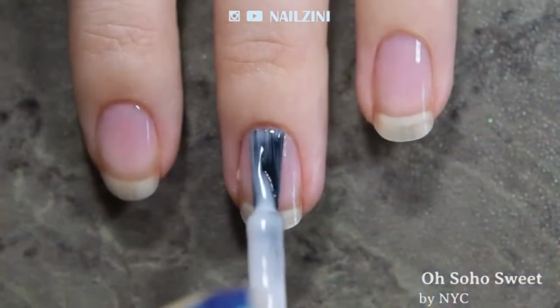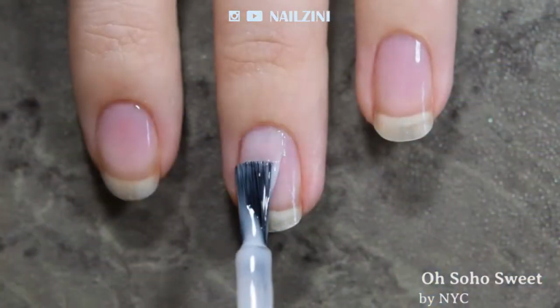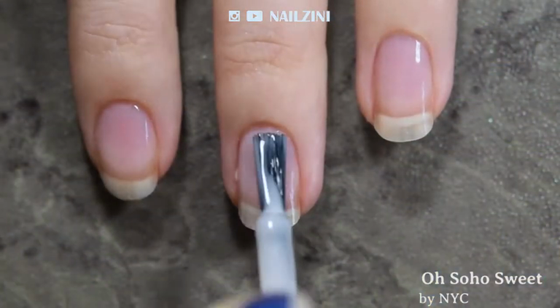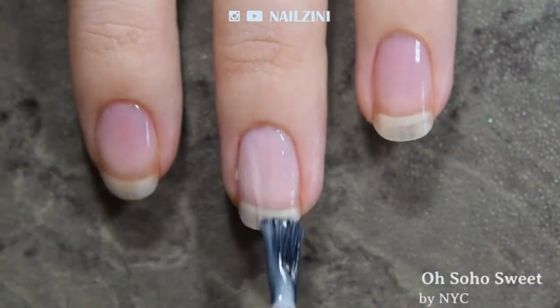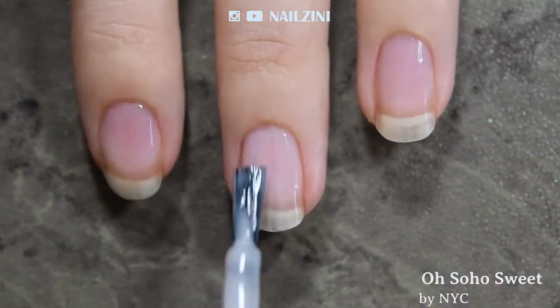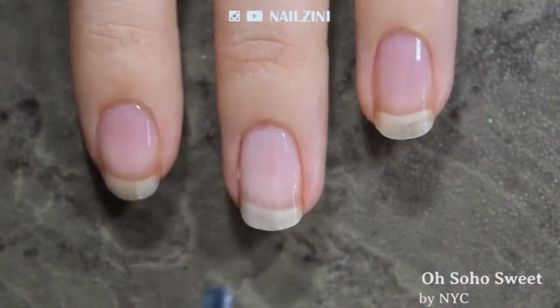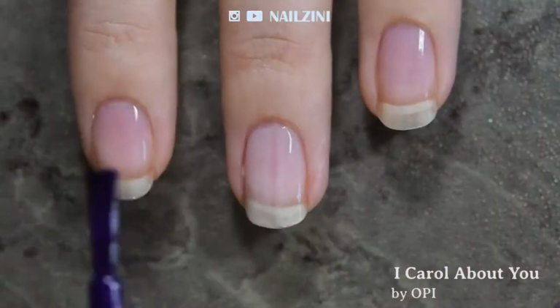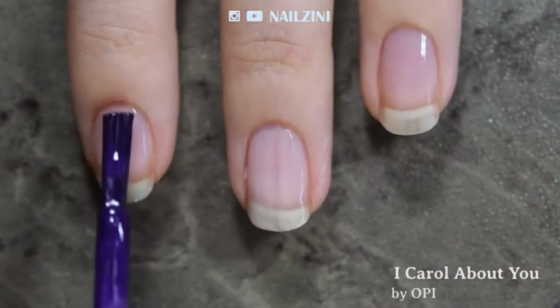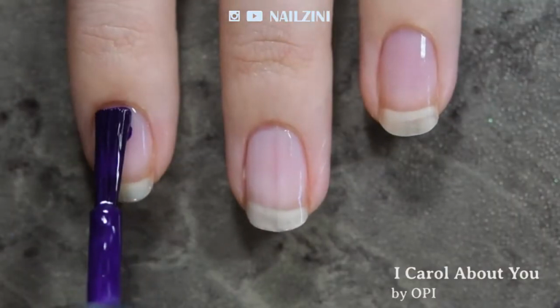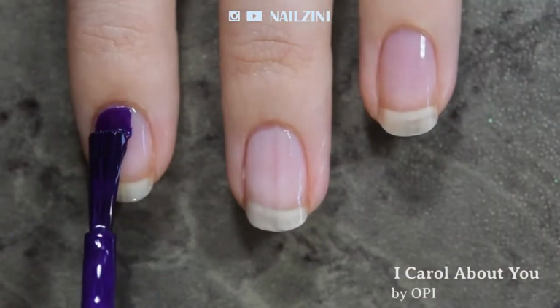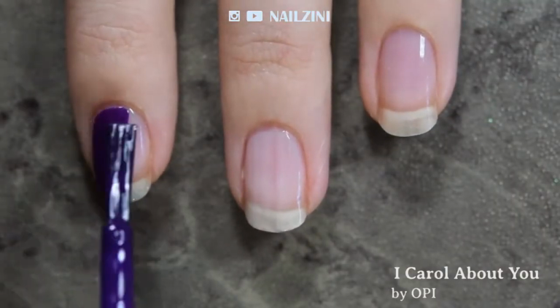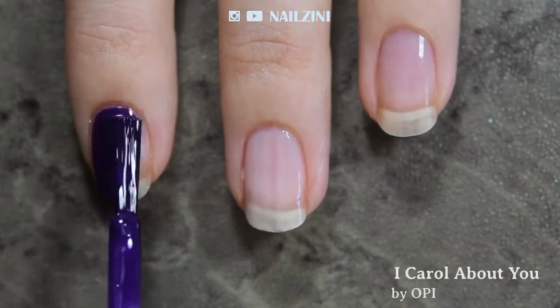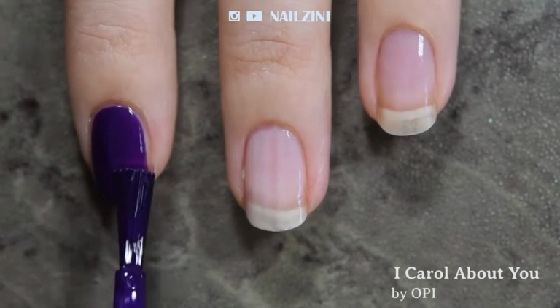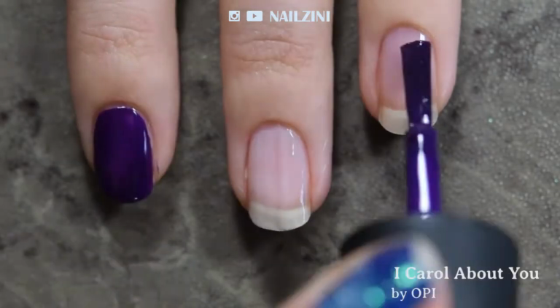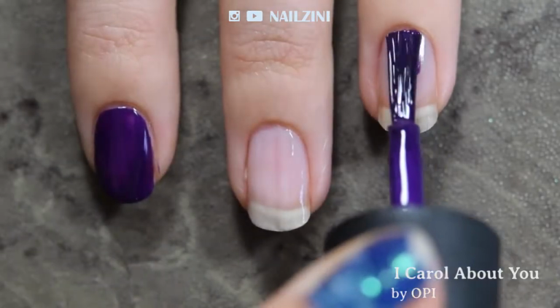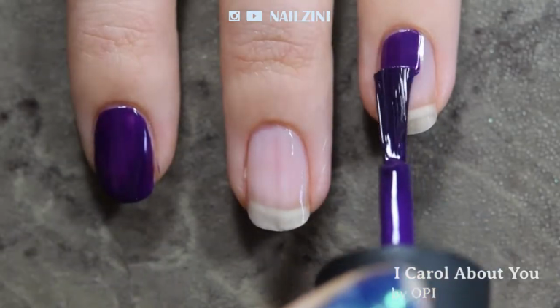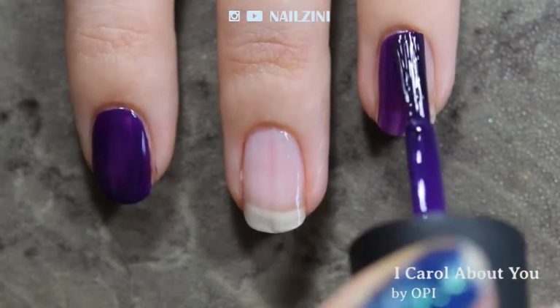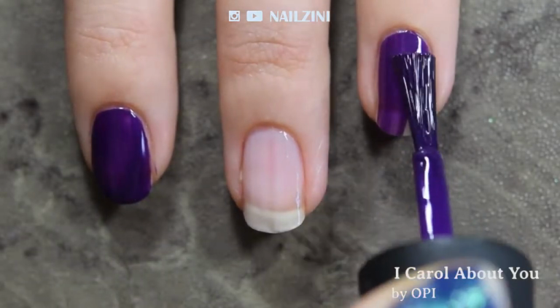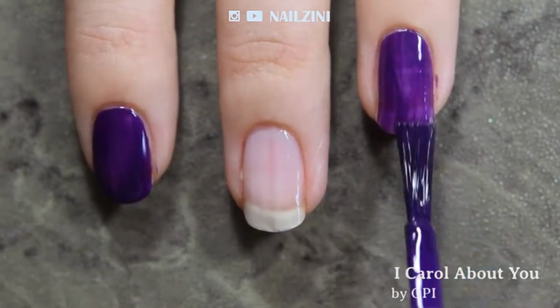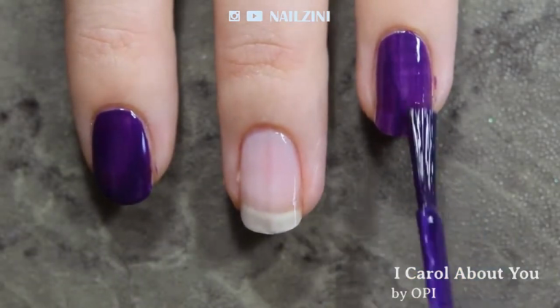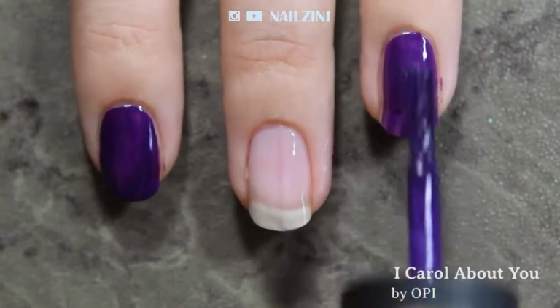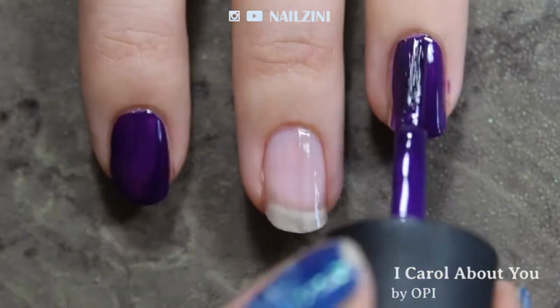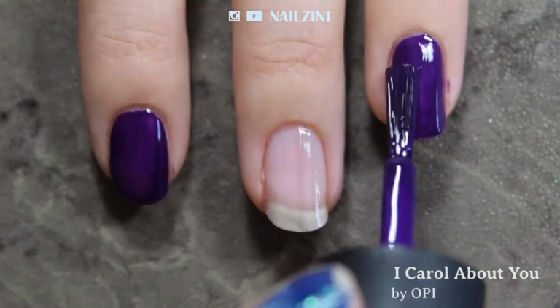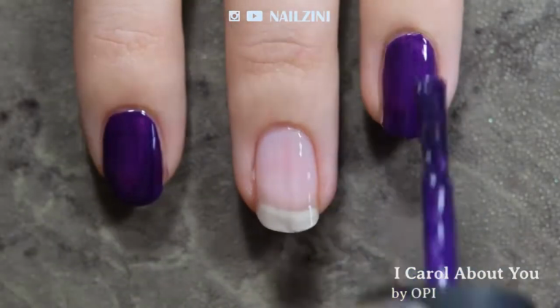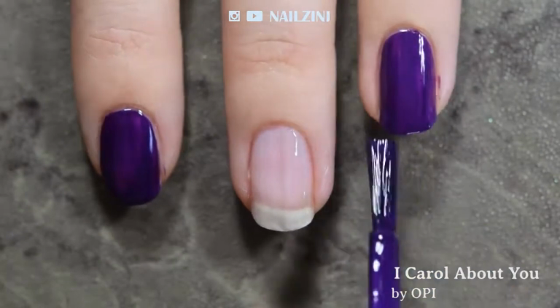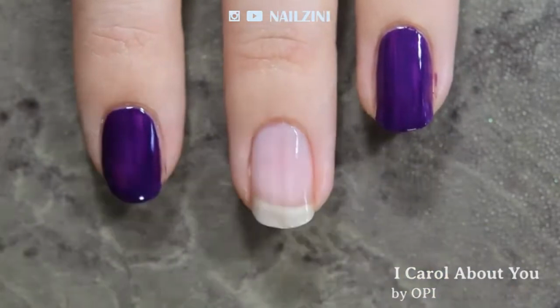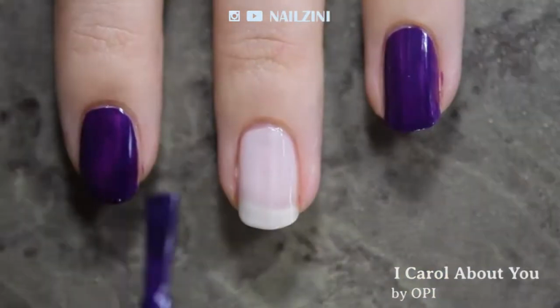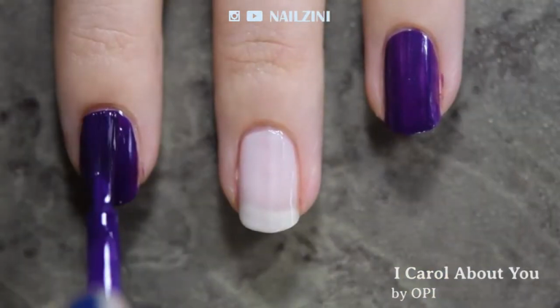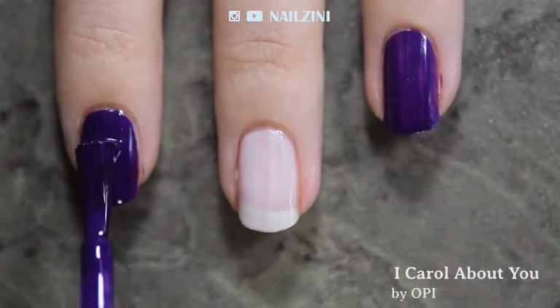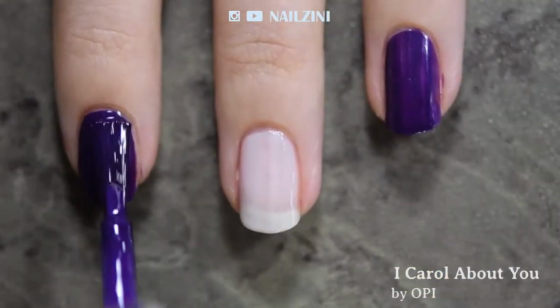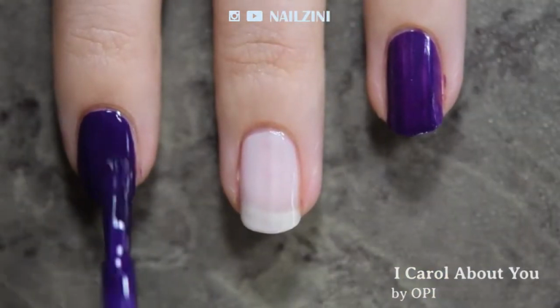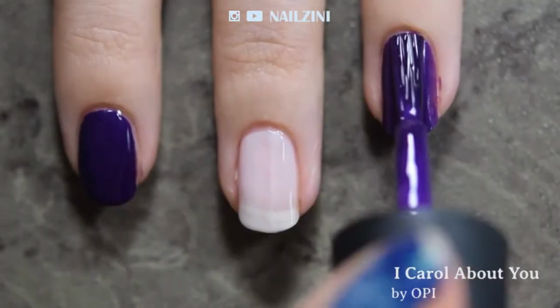On the accent nail, apply a light pink nude polish. I'm using Oh Soho Sweet by New York Color, and on the other nails, apply a dark color. I'm using two coats of iCarol About You by OPI.